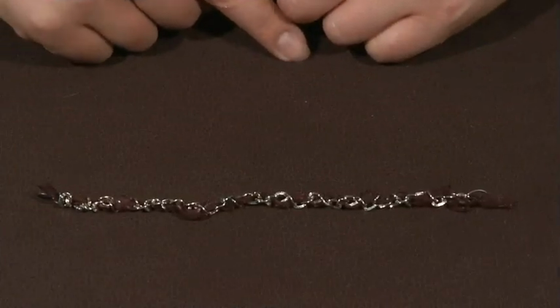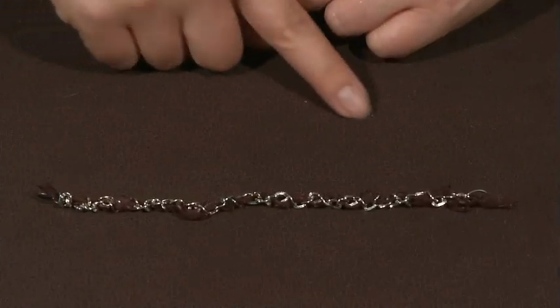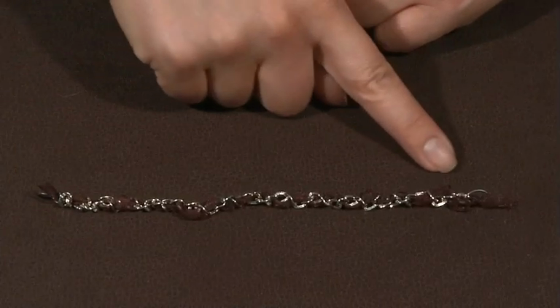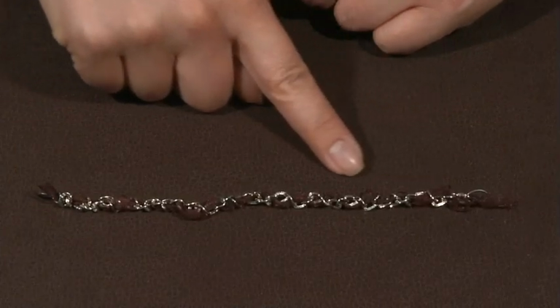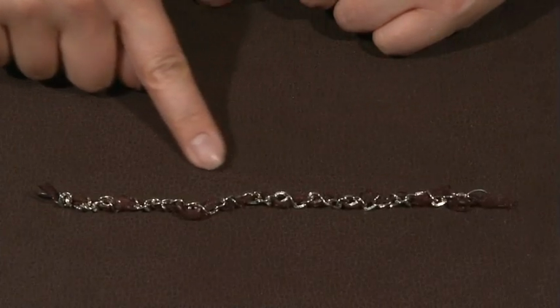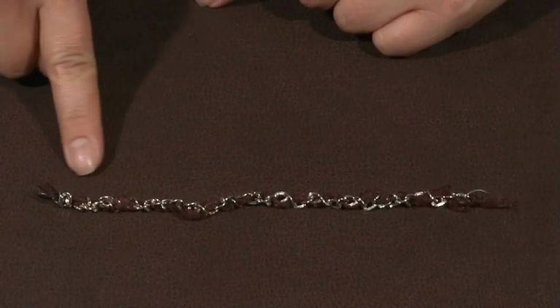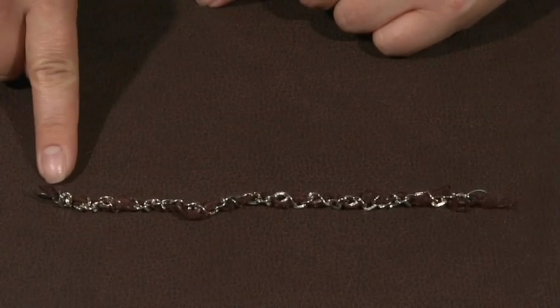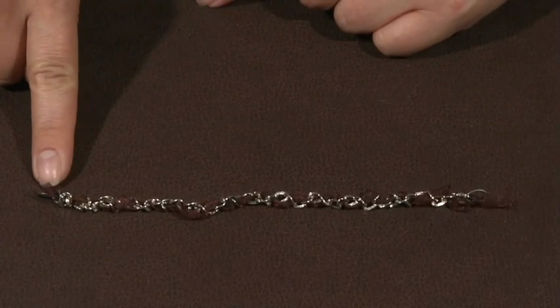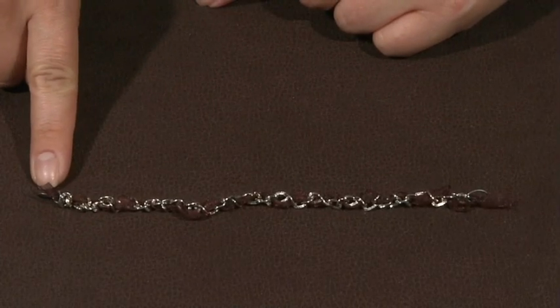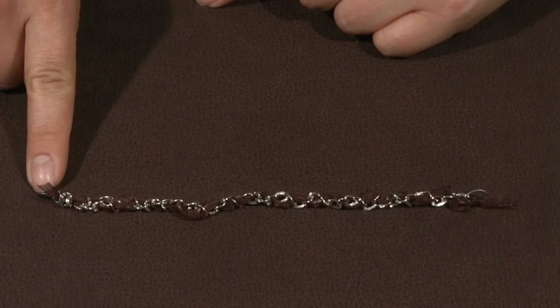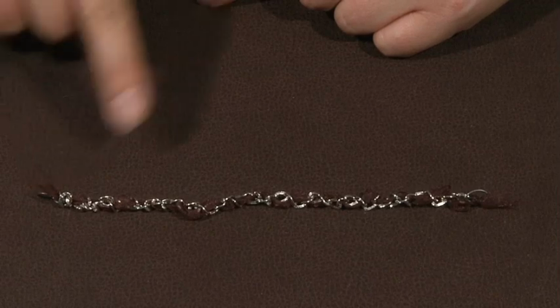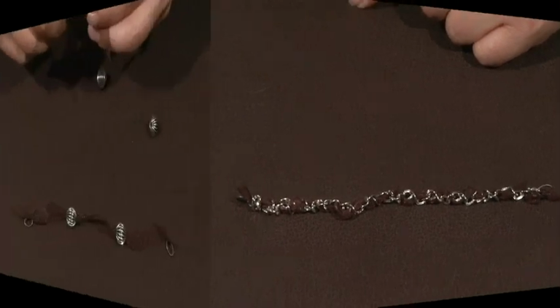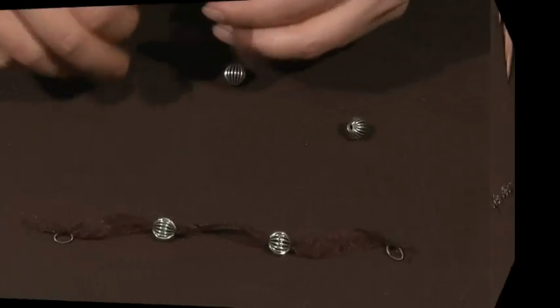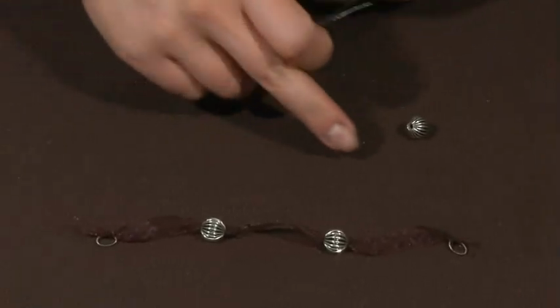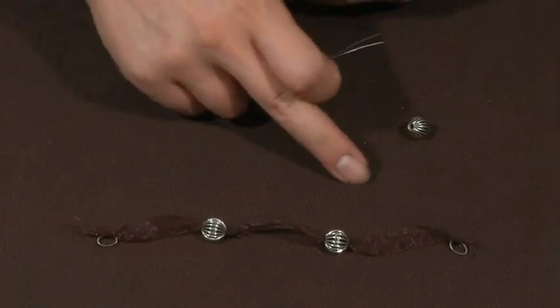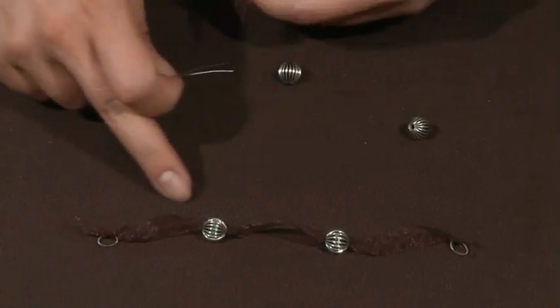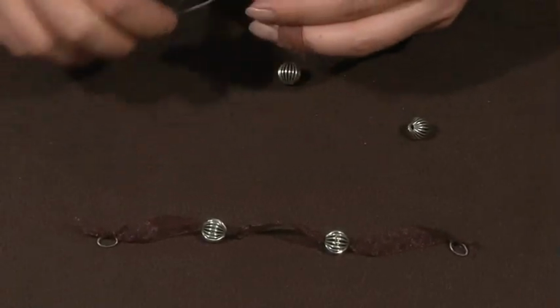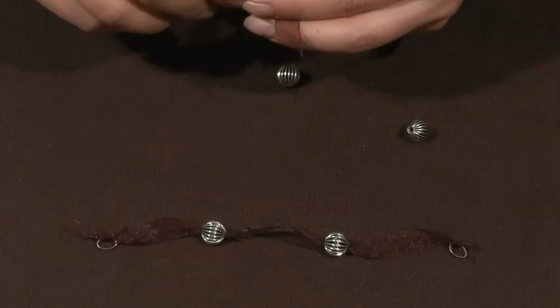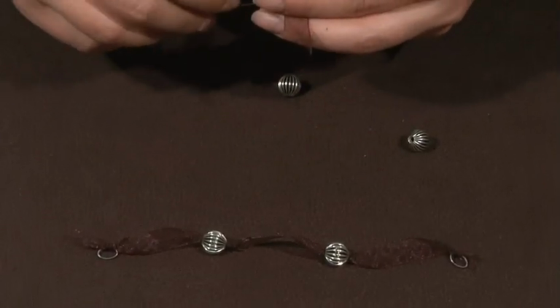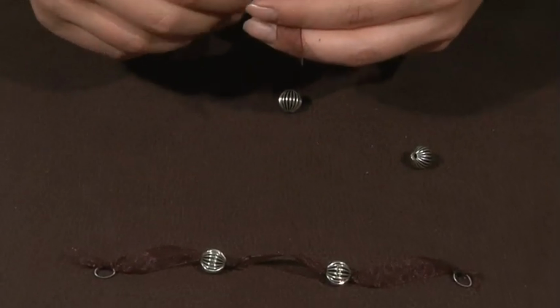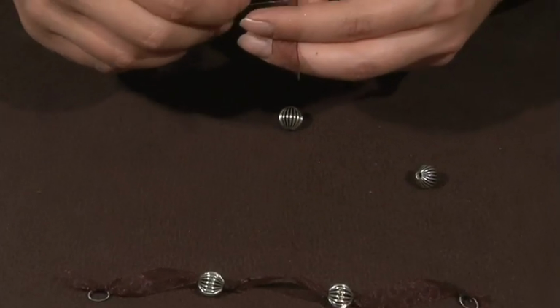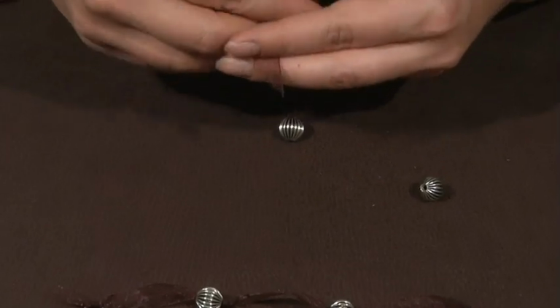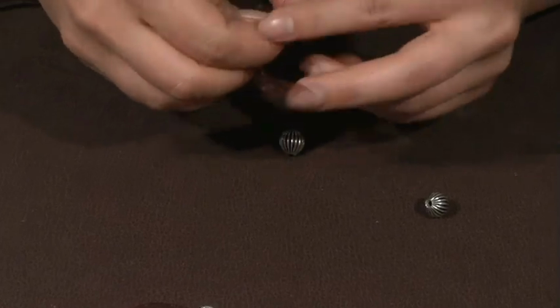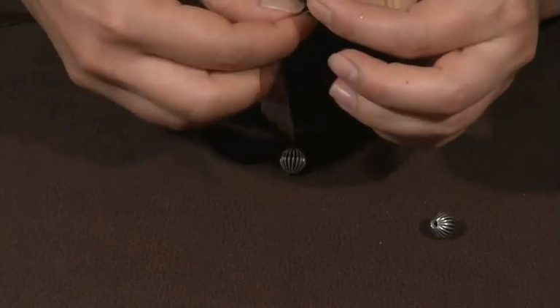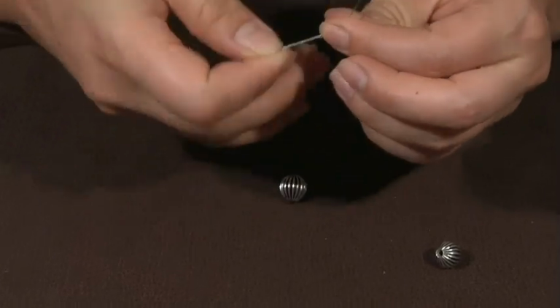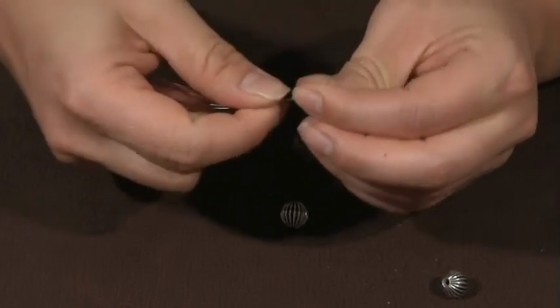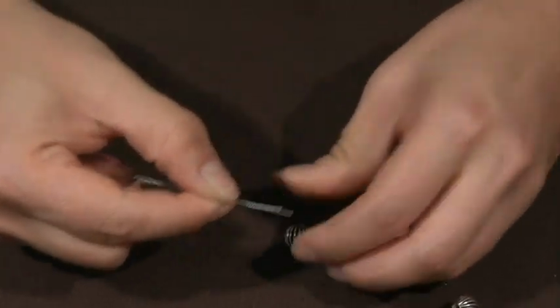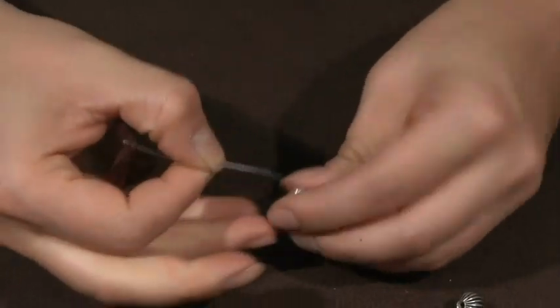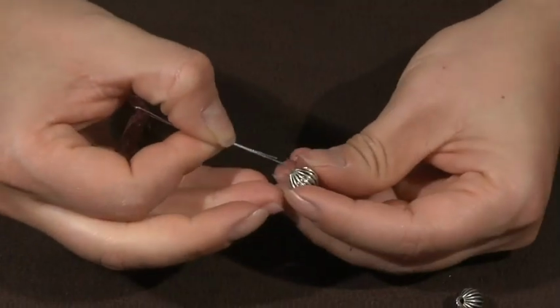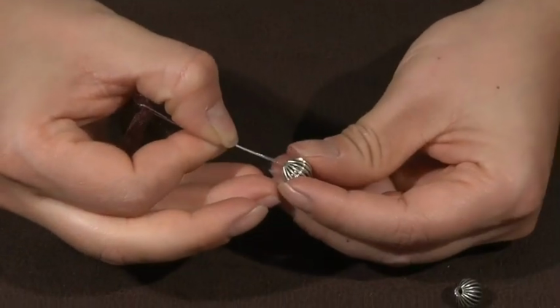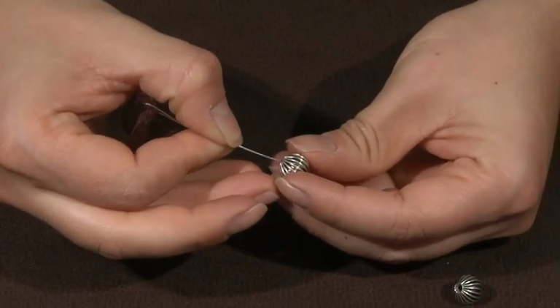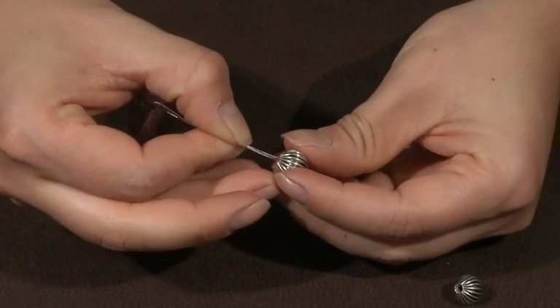After I finished weaving the ribbon through, I added a jump ring to one end and knotted the ribbon to it. To make the second ribbon accent I'm repeating the same technique, using a flexible beading wire as a needle to help drive it through one of these silver beads.